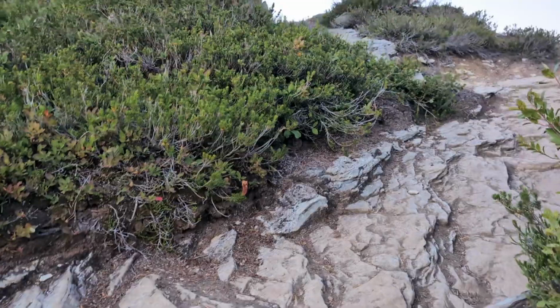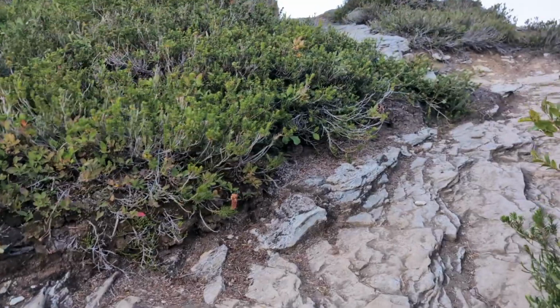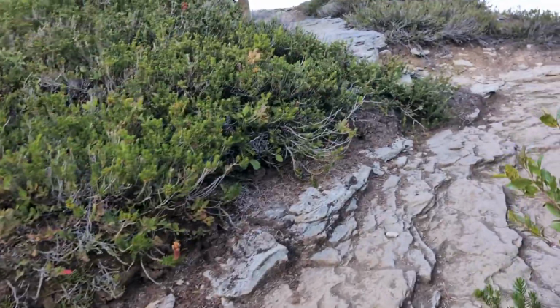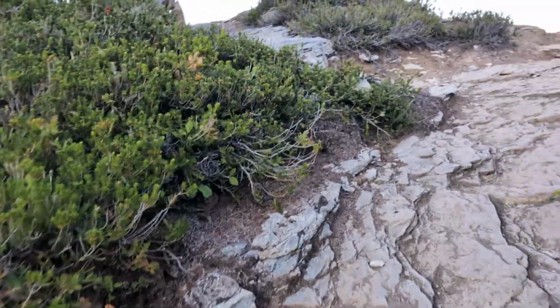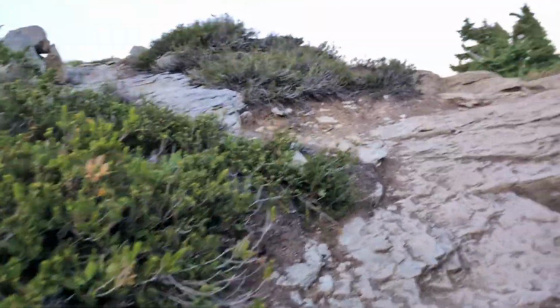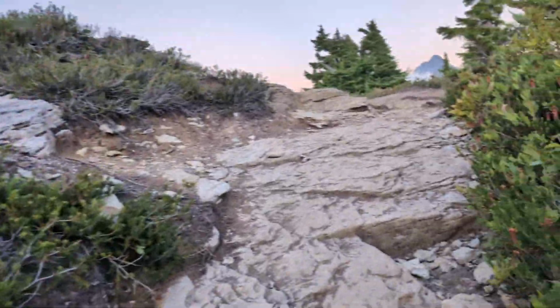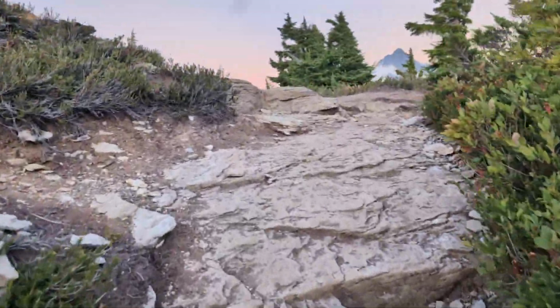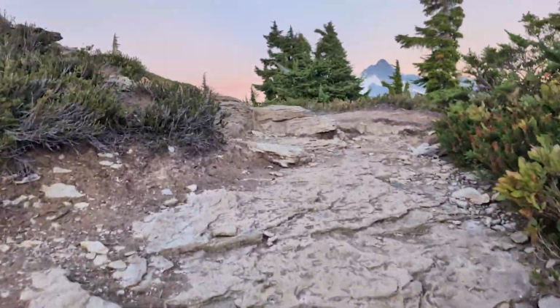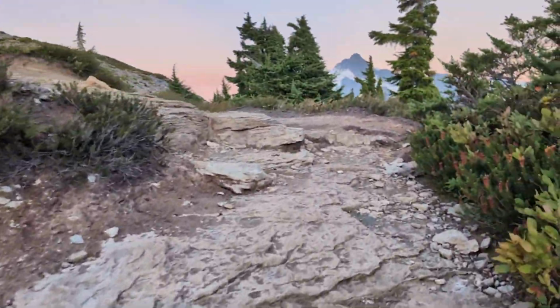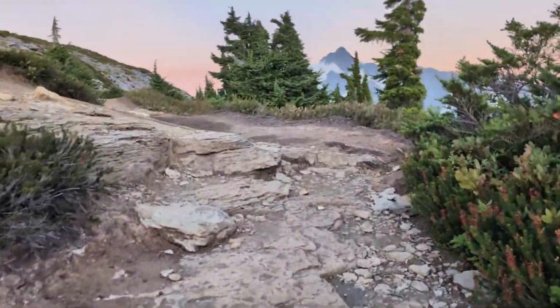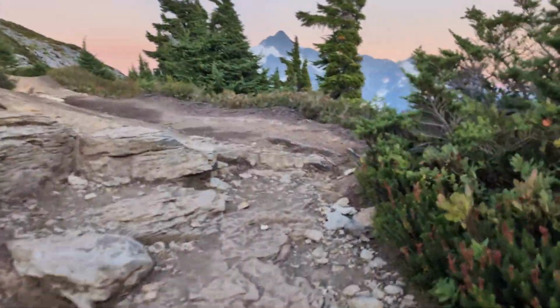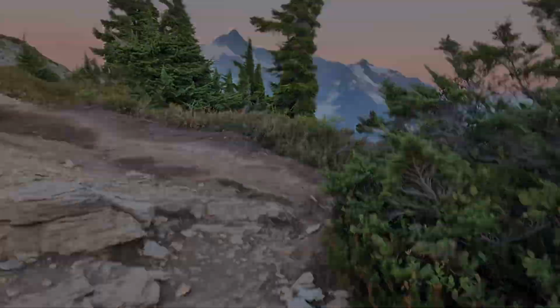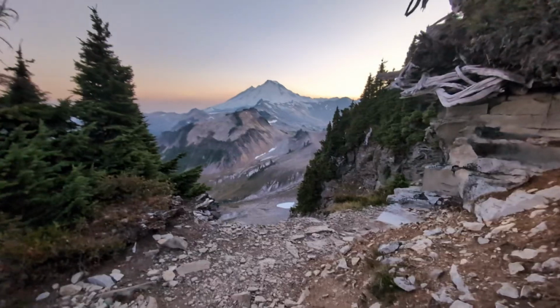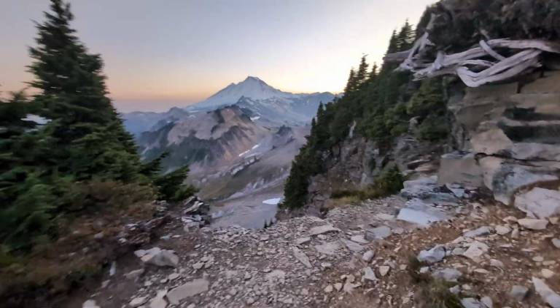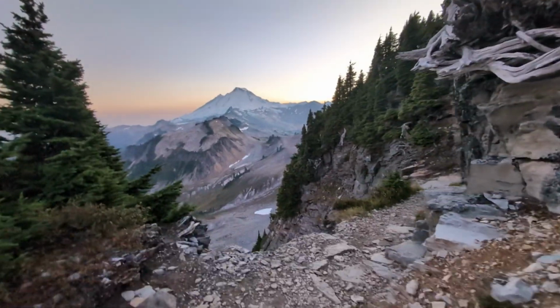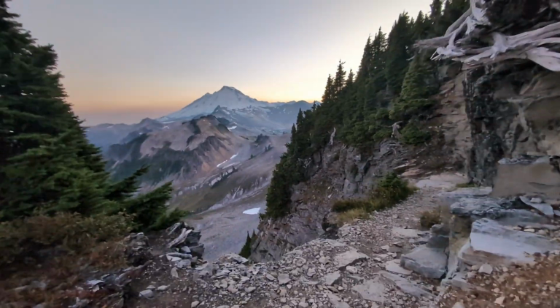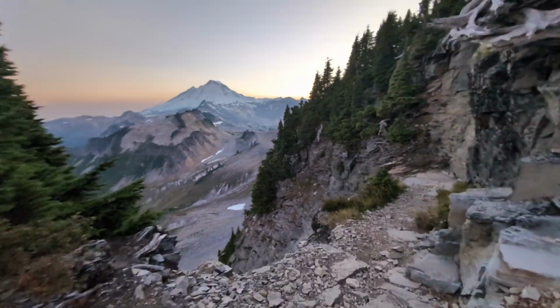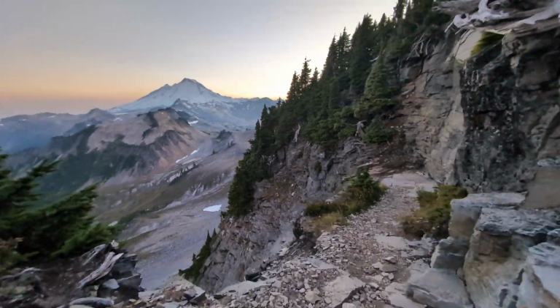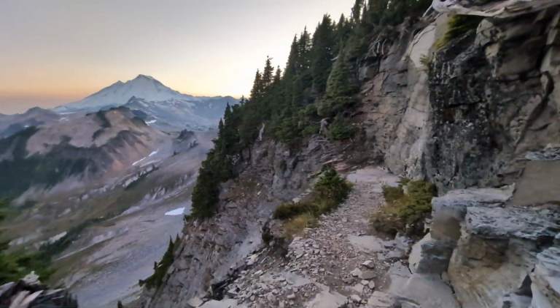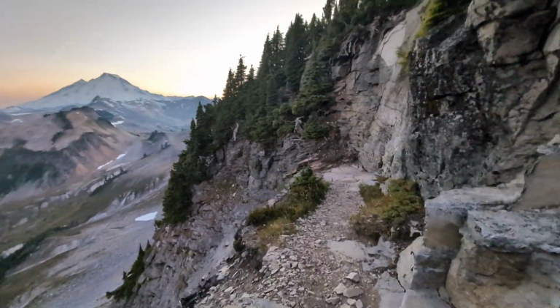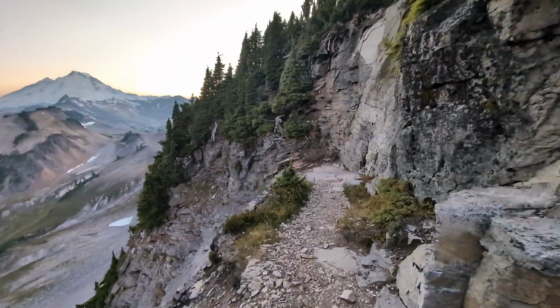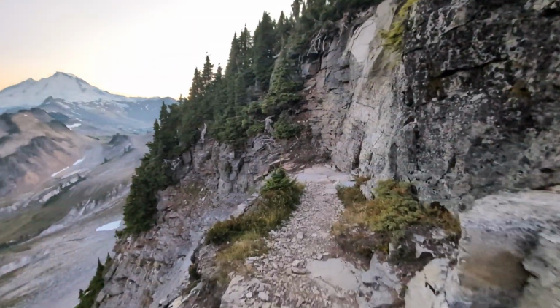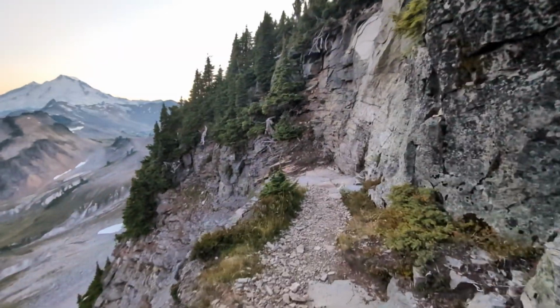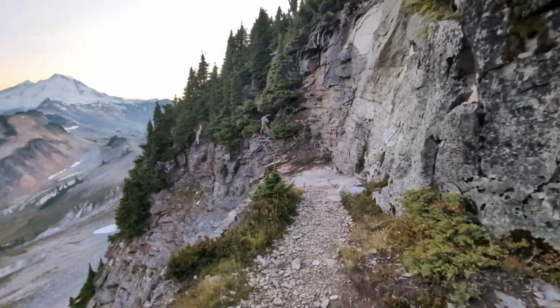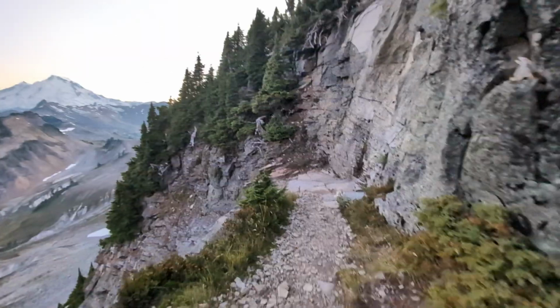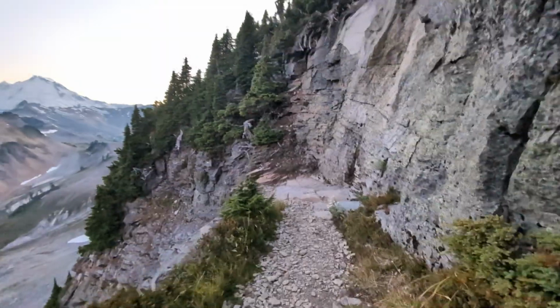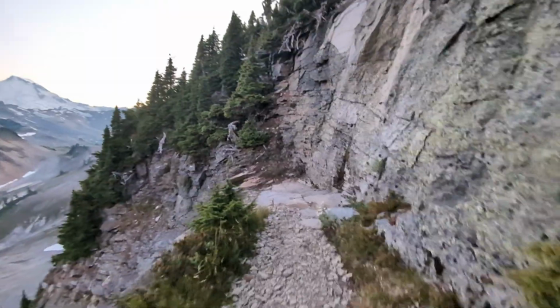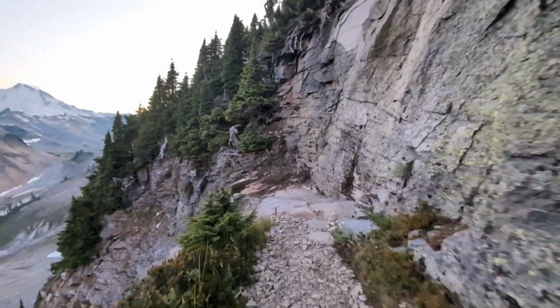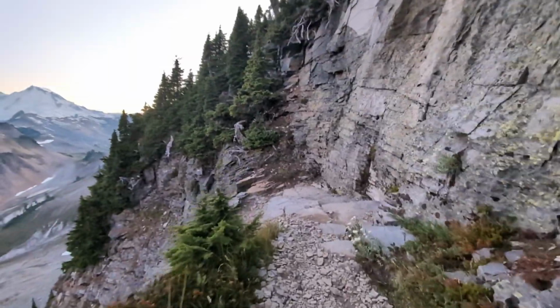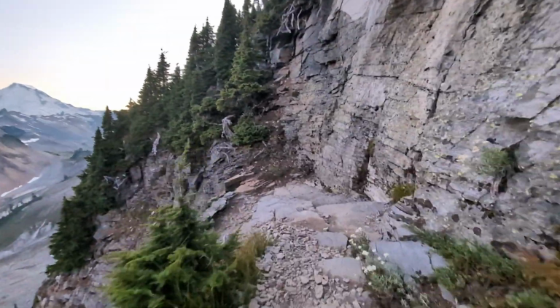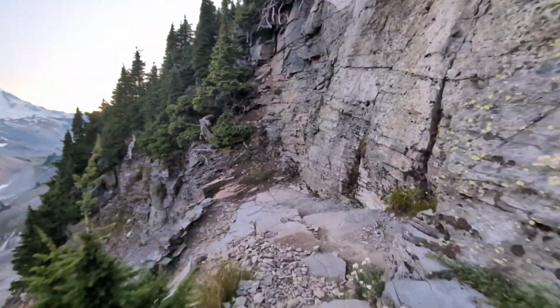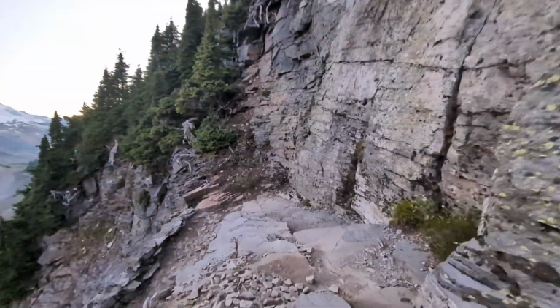As long as you have clear views, any time of day up here will be beautiful. The sun had dipped below the horizon, but everything still seemed to glow, and there was a strange warm wind coming up this side of the mountain as I hiked down to my car.